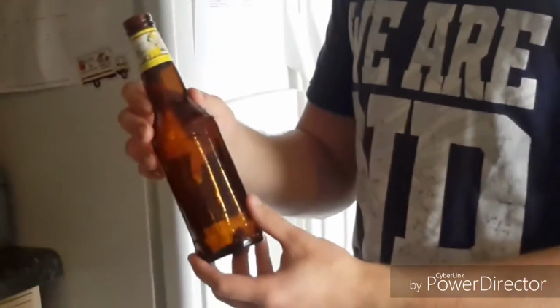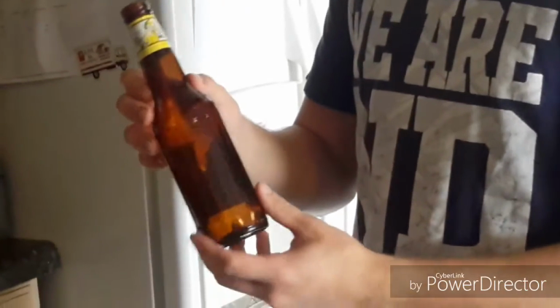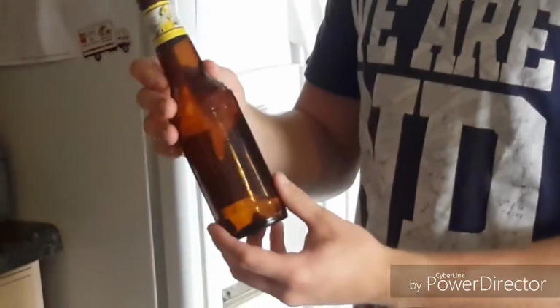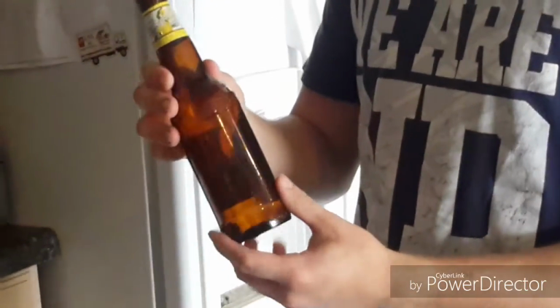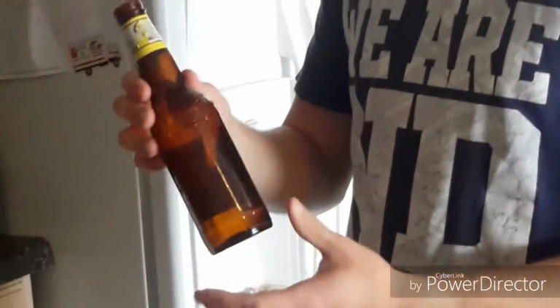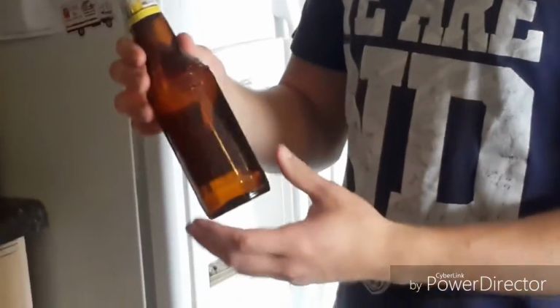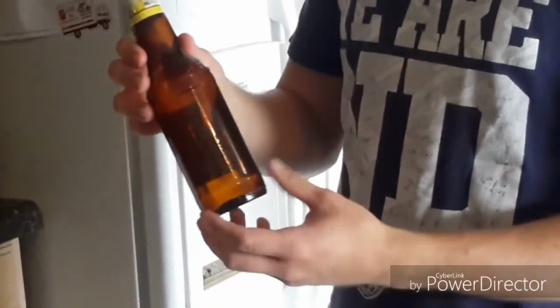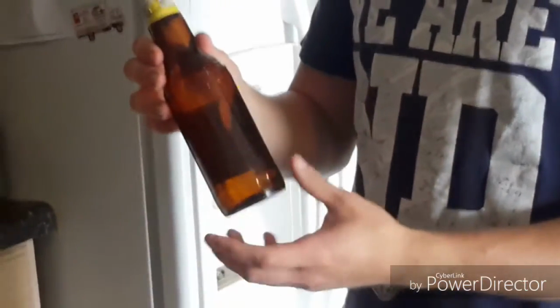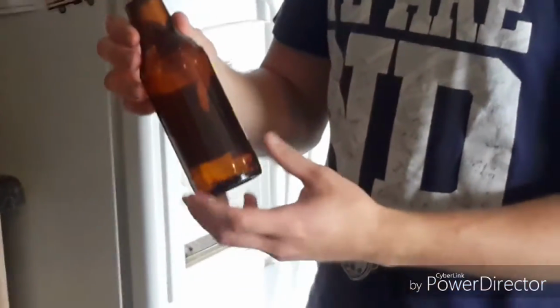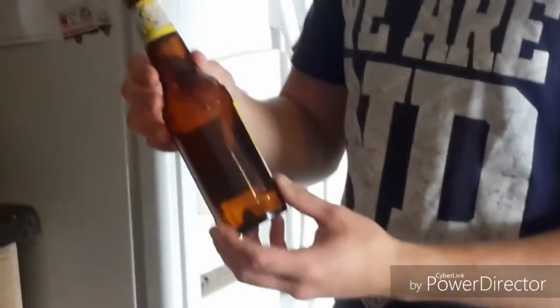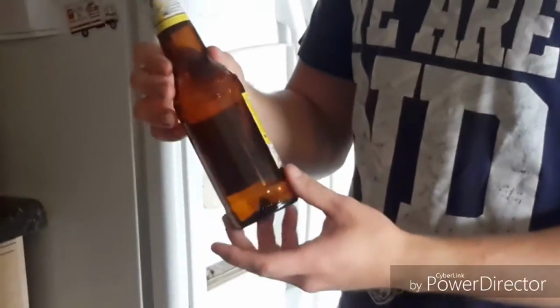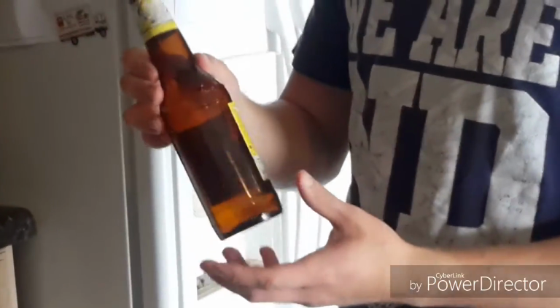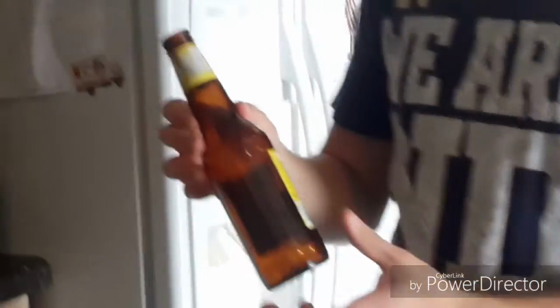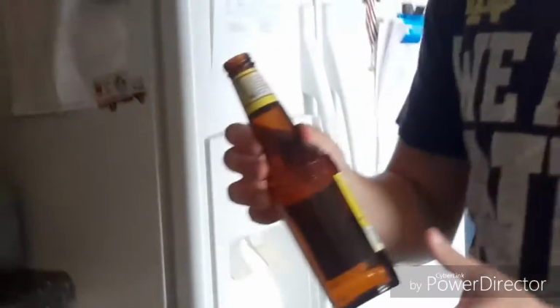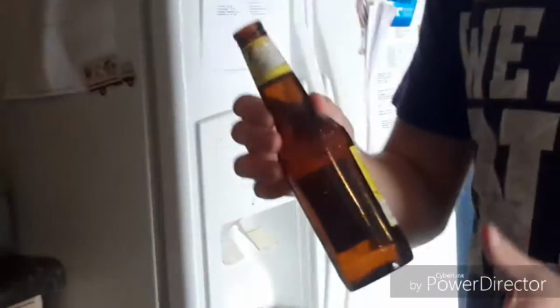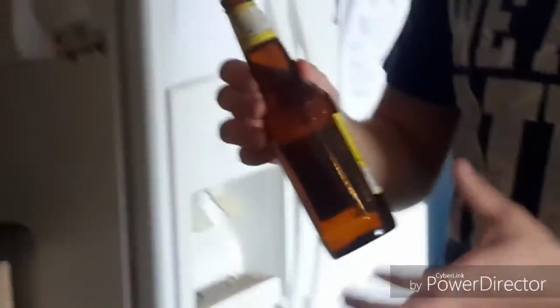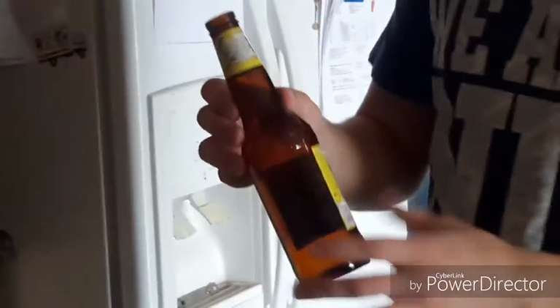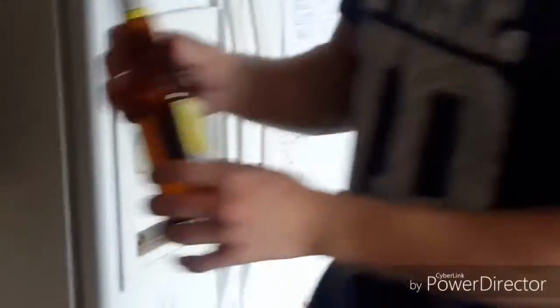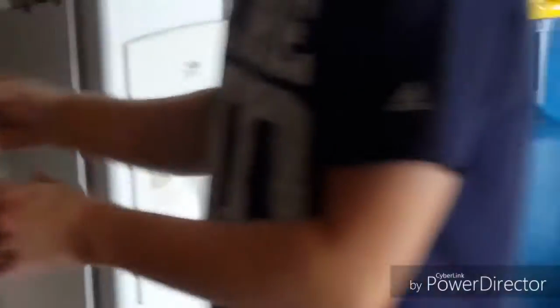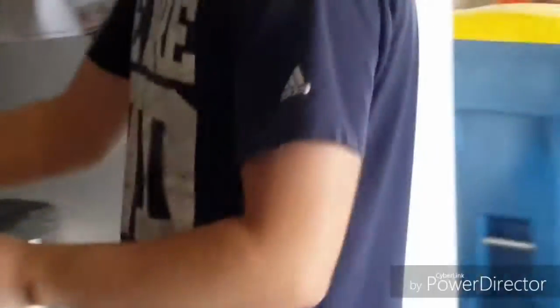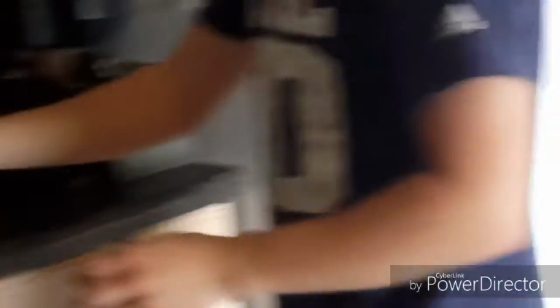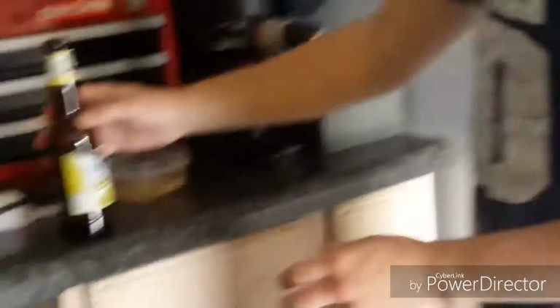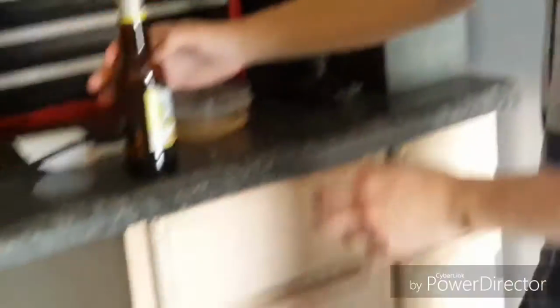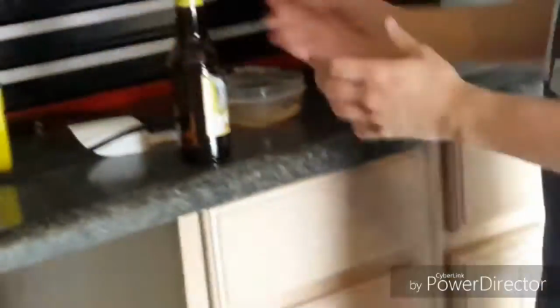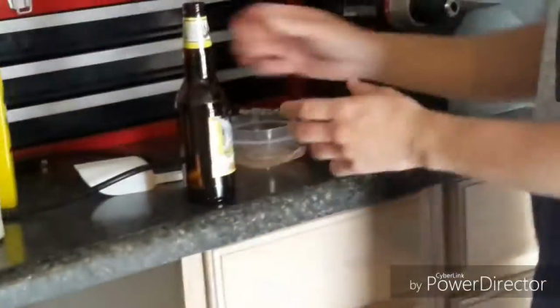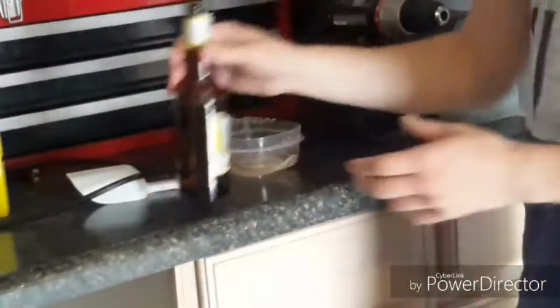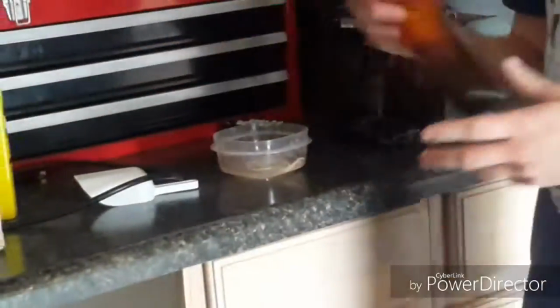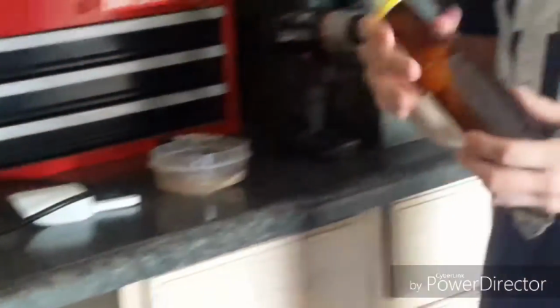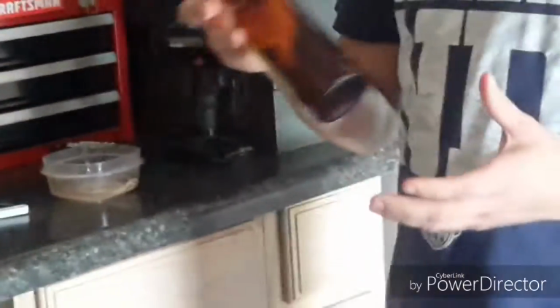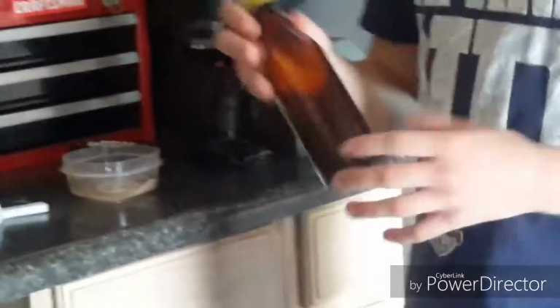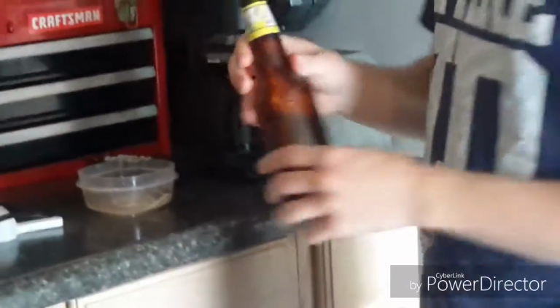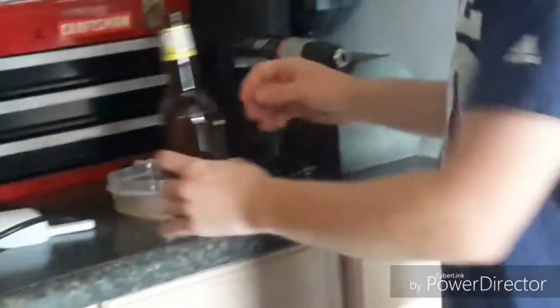Hi, so today I'm just going to make an easy beer bottle into a cup. For your first step you just need an easy beer bottle.